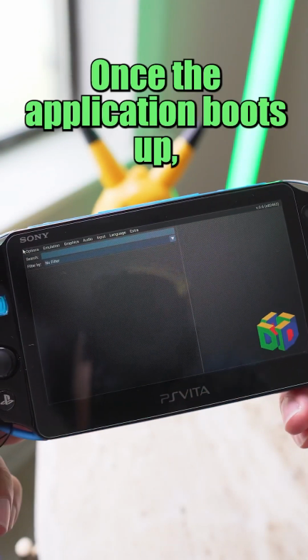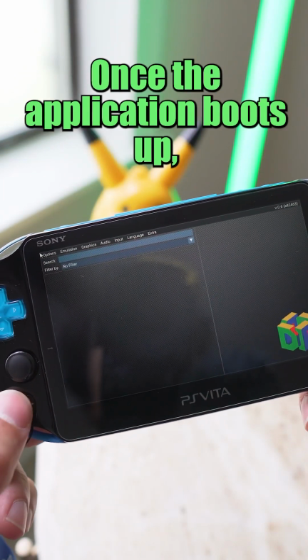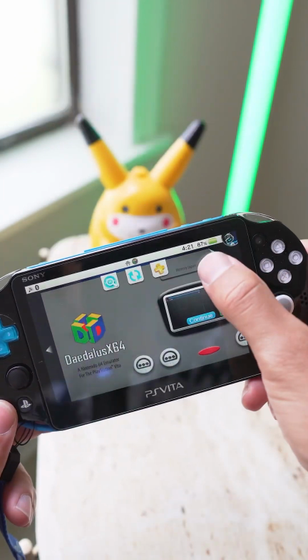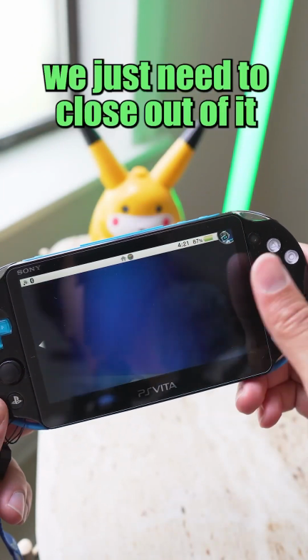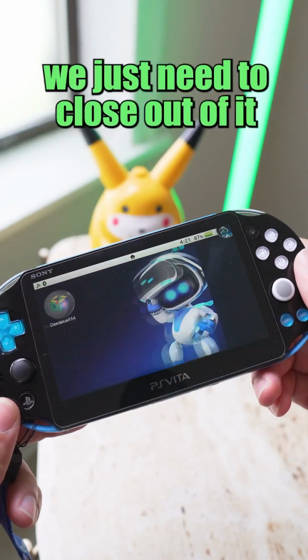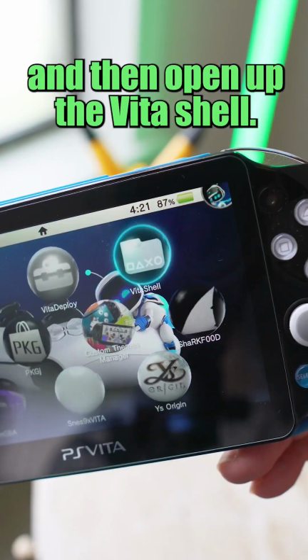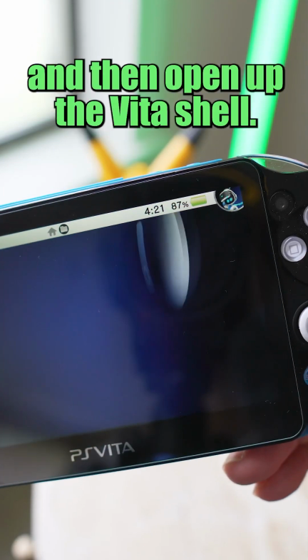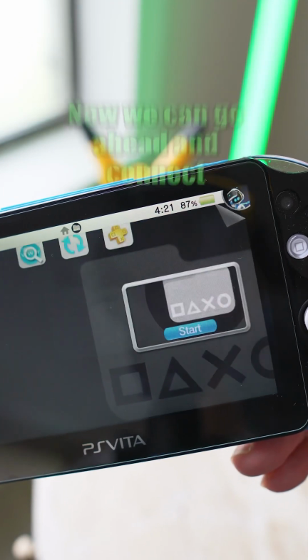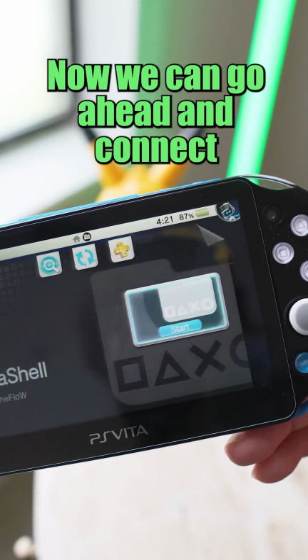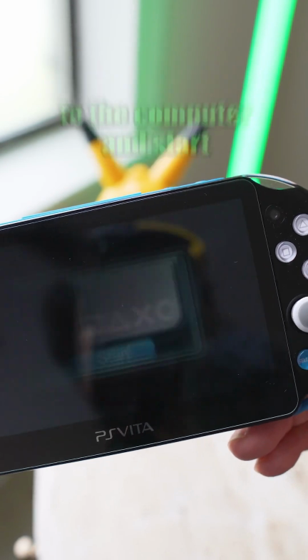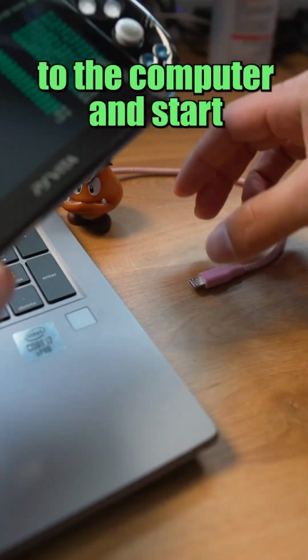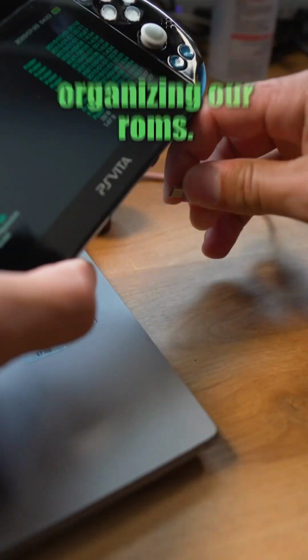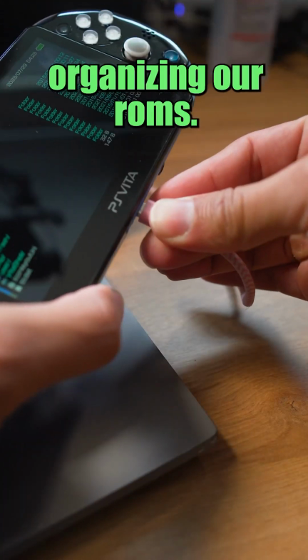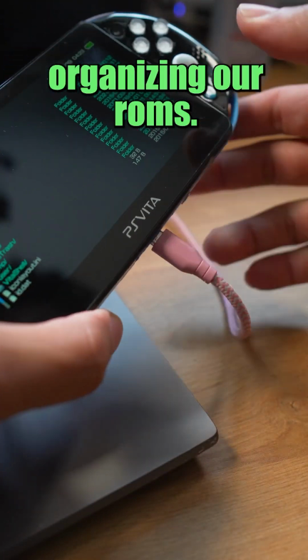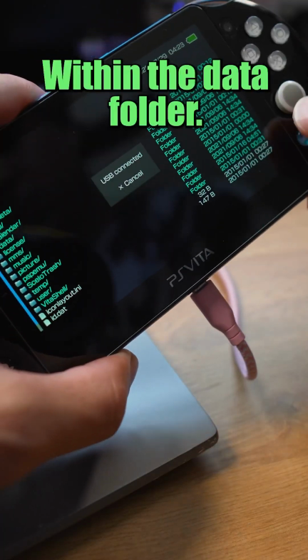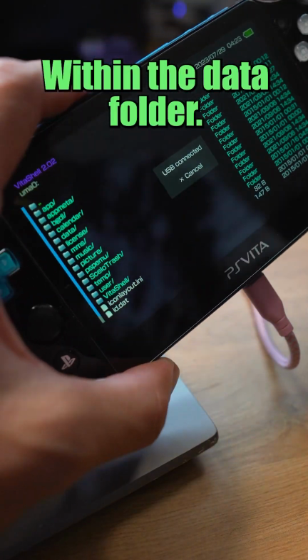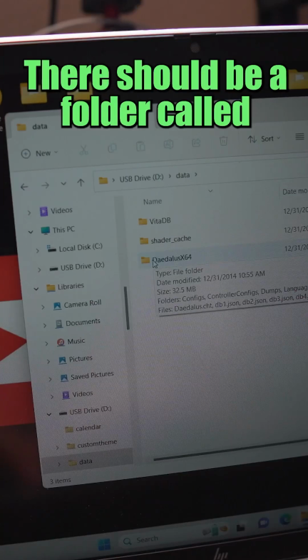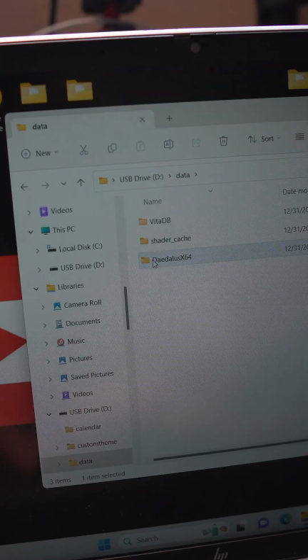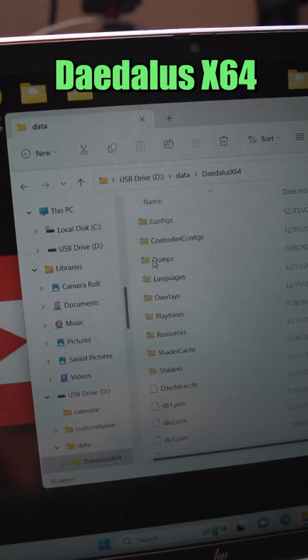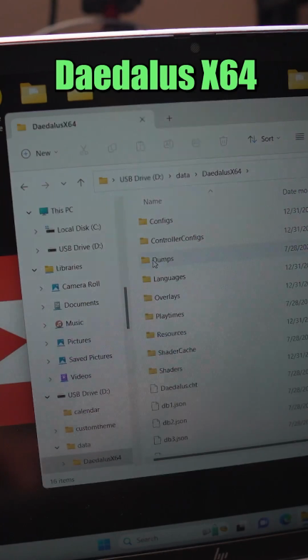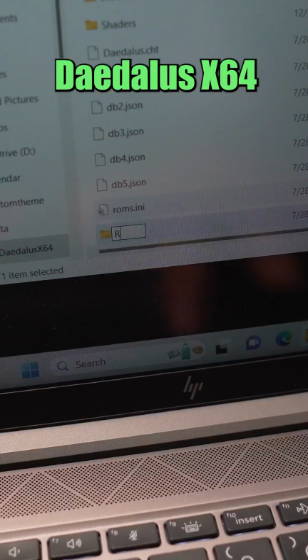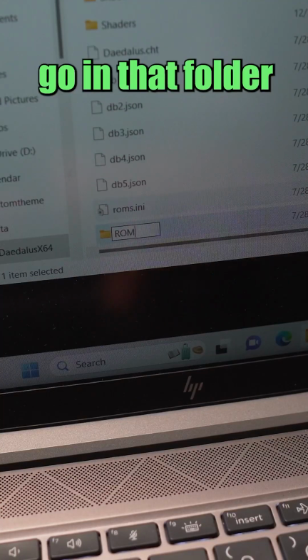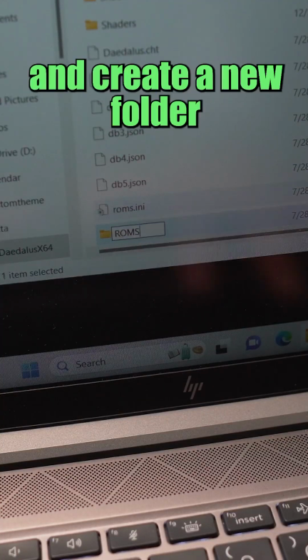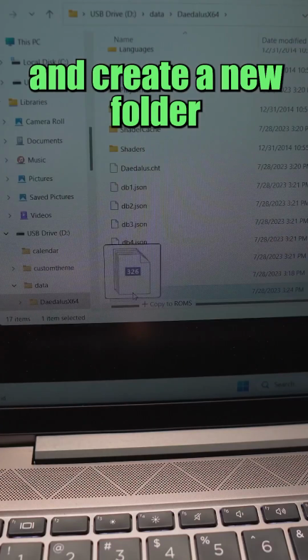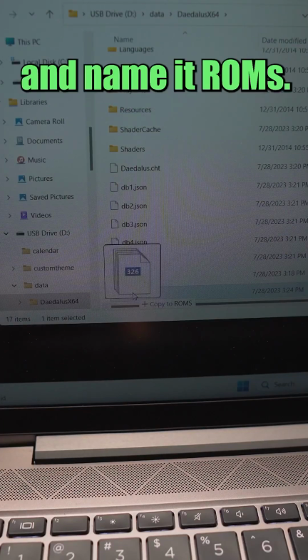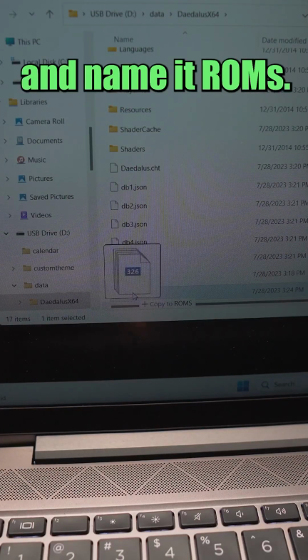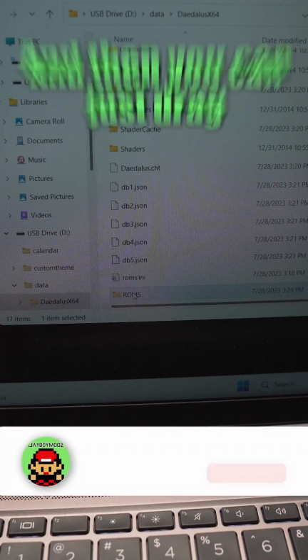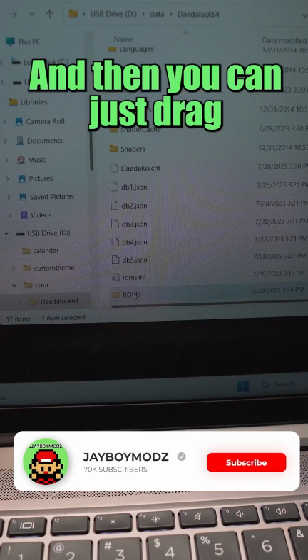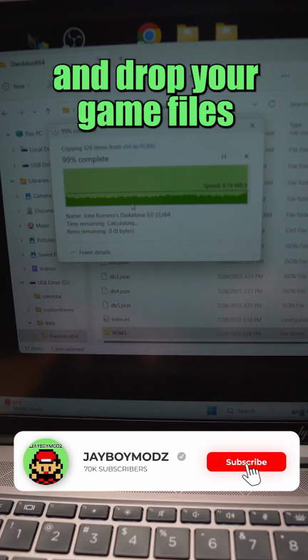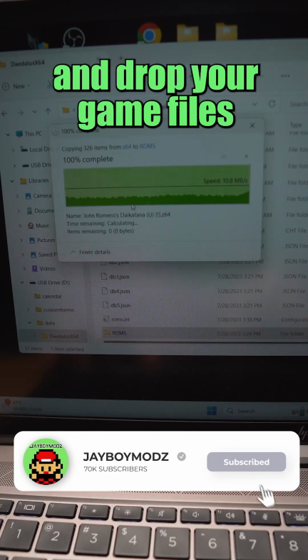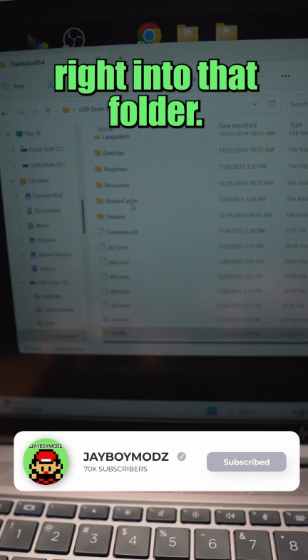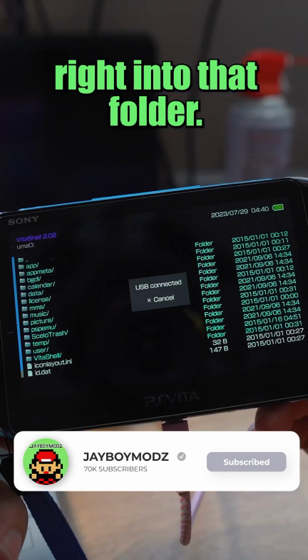Once the application boots up, we just need to close out of it and then open up Vita Shell. Now we can go ahead and connect to the computer and start organizing our ROMs. Within the data folder, there should be a folder called Daedalus X64. Go into that folder and create a new folder and name it ROMs. Then you can just drag and drop your game files right into that folder.